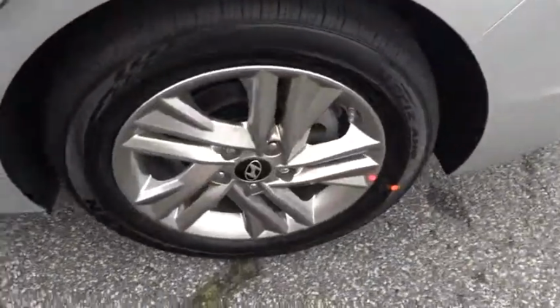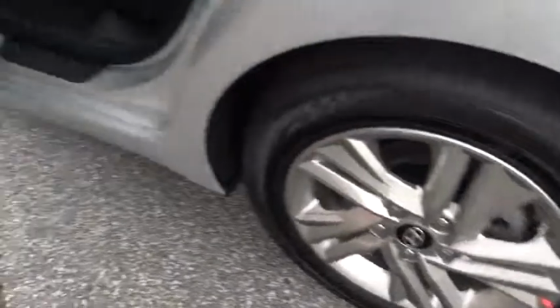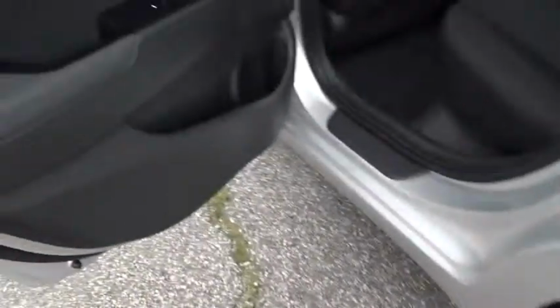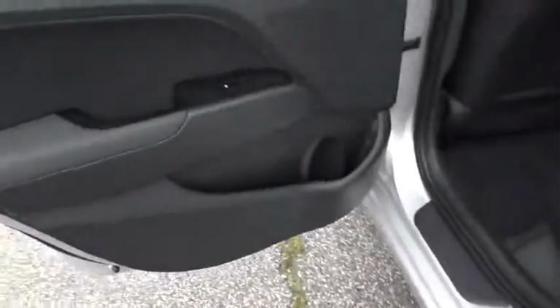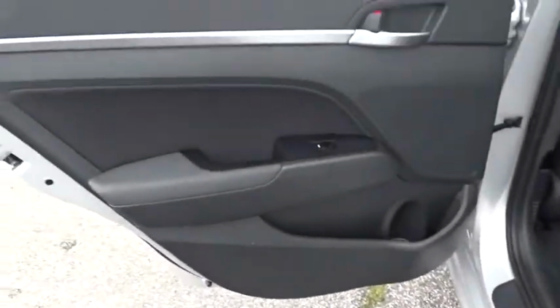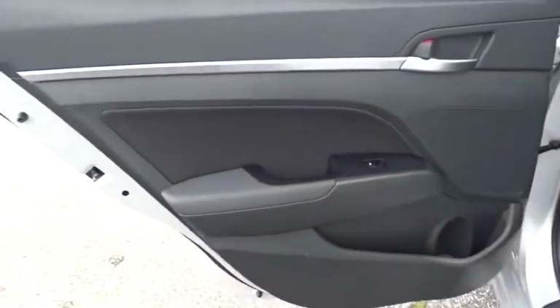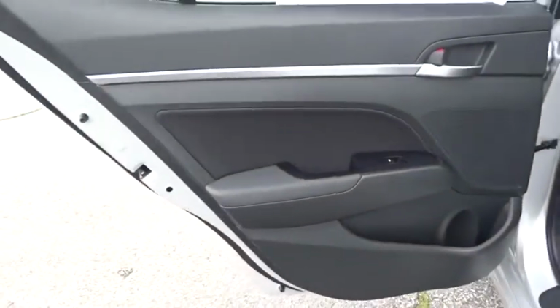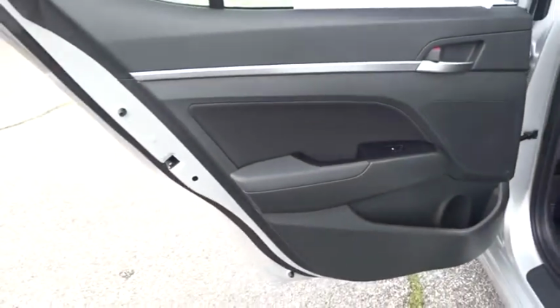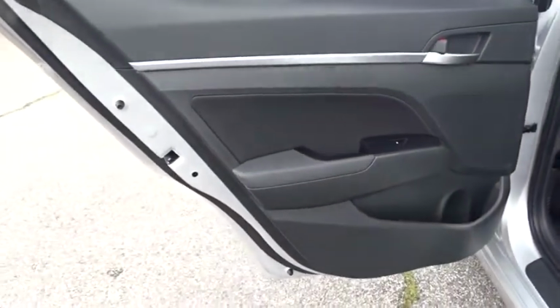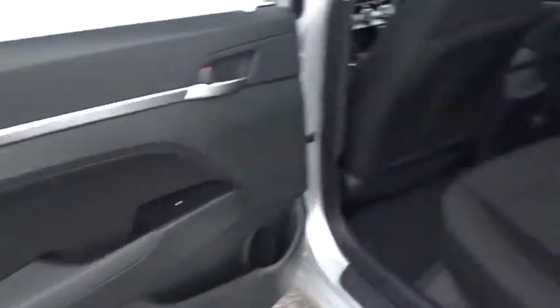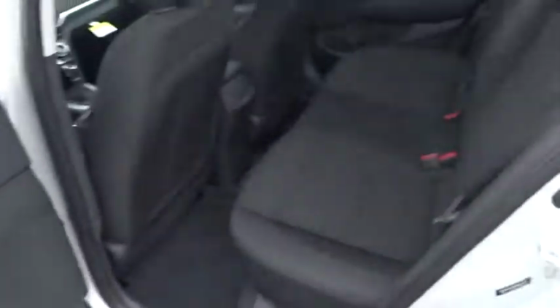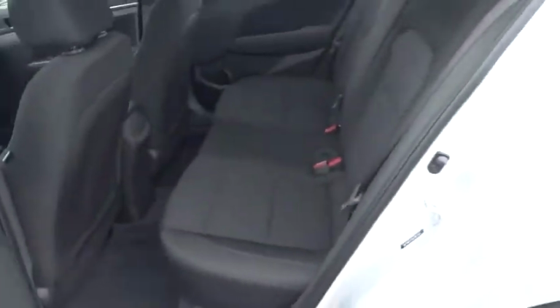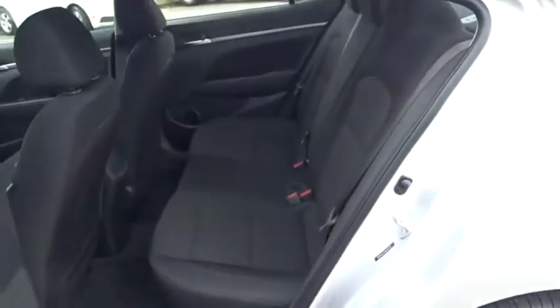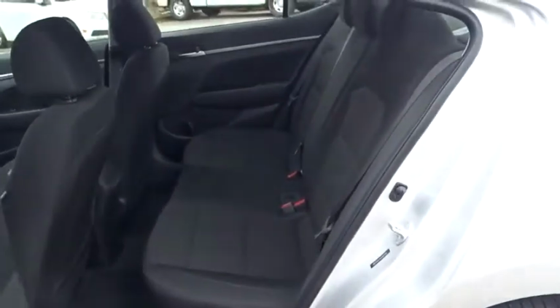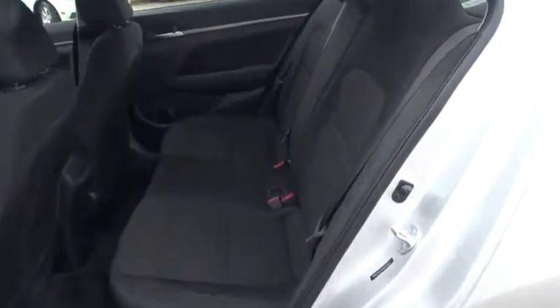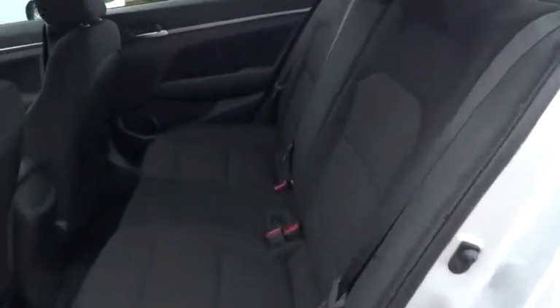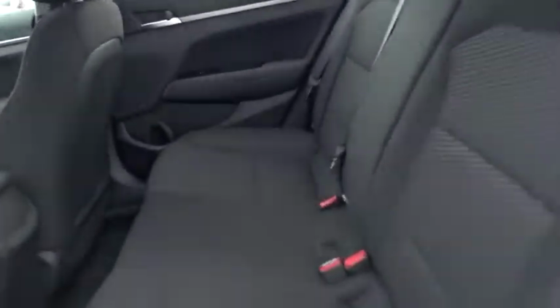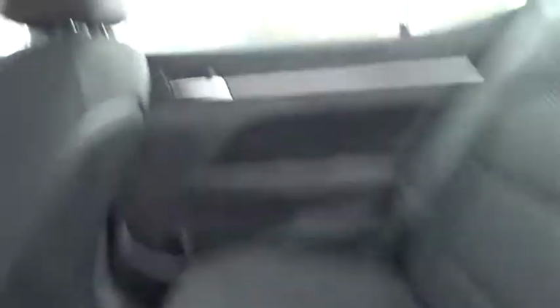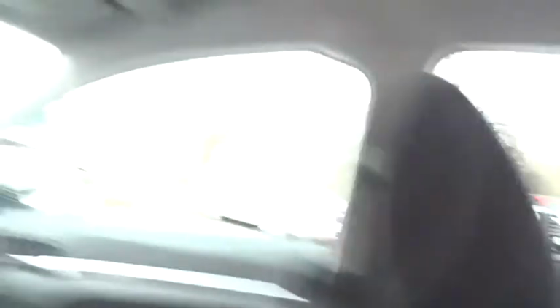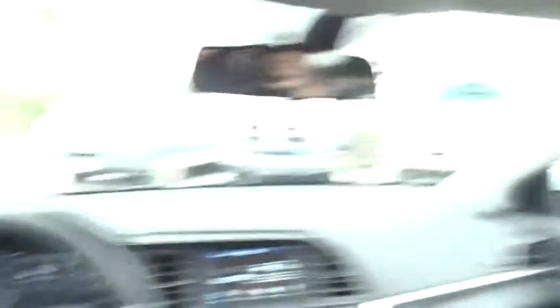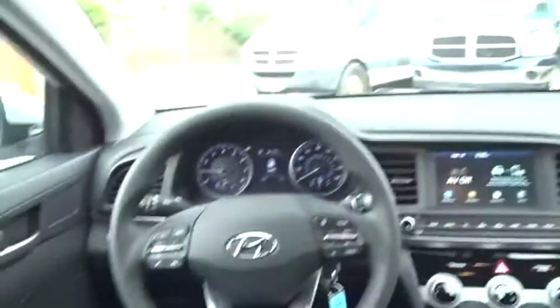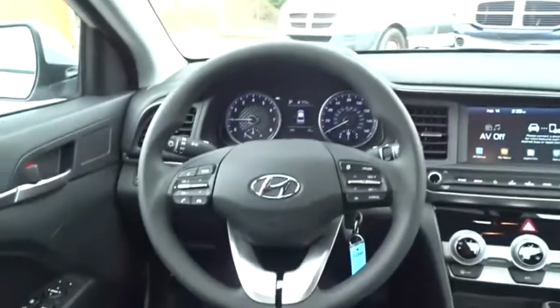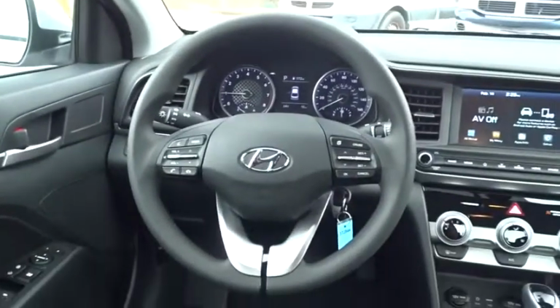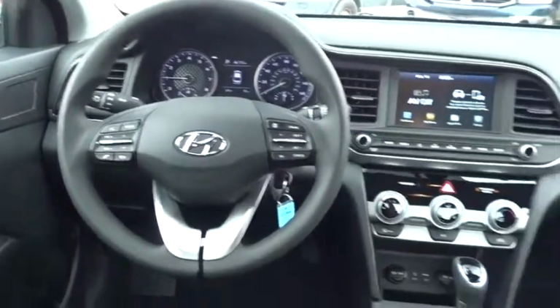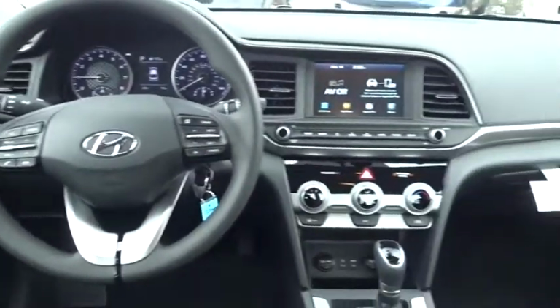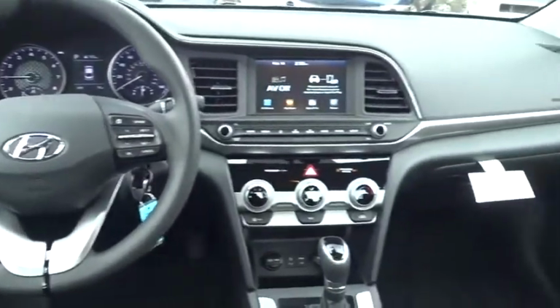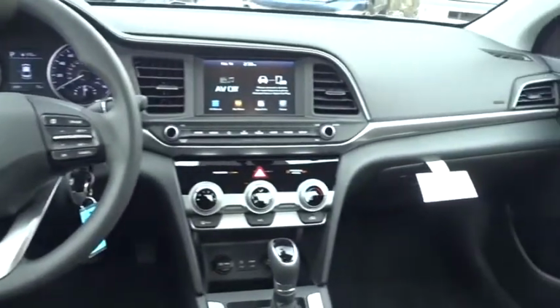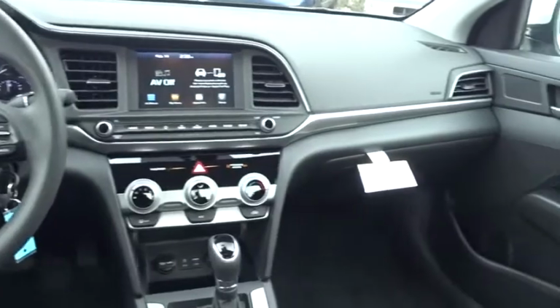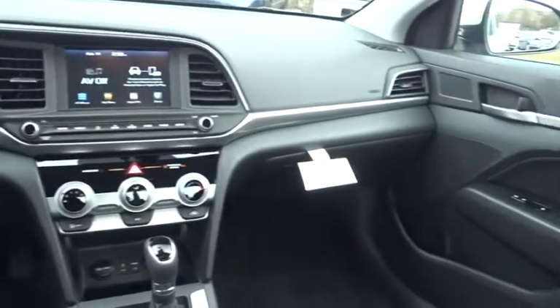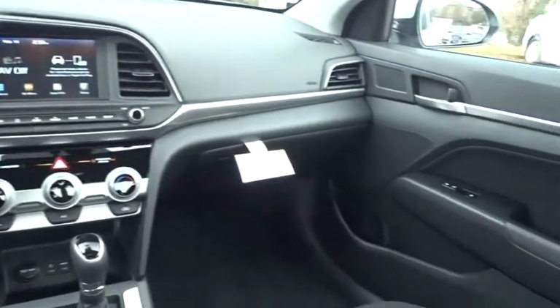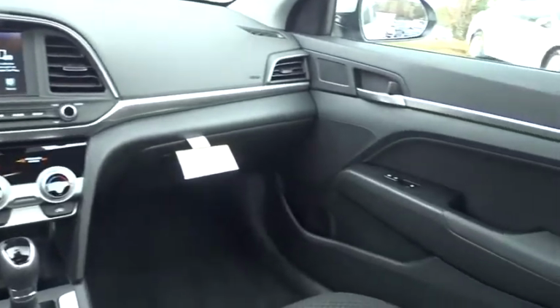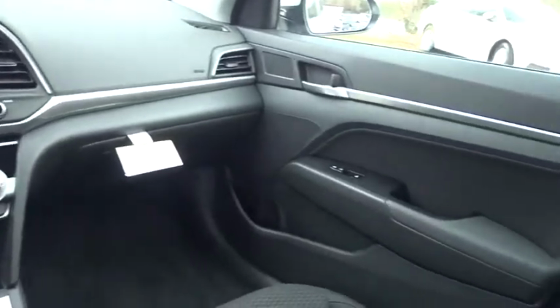Adjustable steering wheel, power steering, front wheel drive, aluminum wheels, four wheel disc brakes, cruise control, AM FM stereo radio, rear defrost, MP3 player, bucket seats.